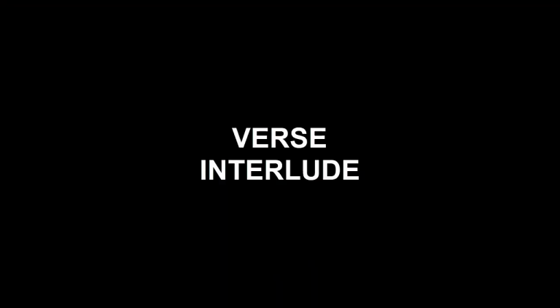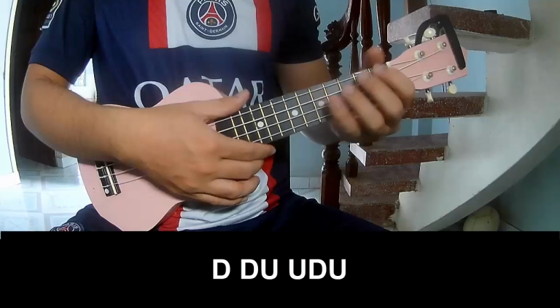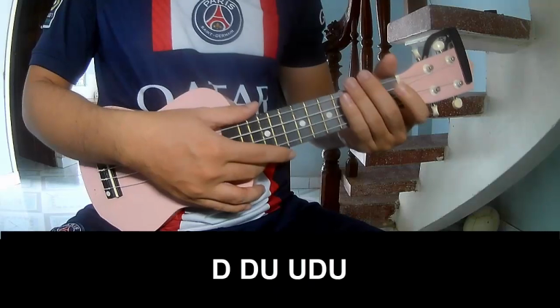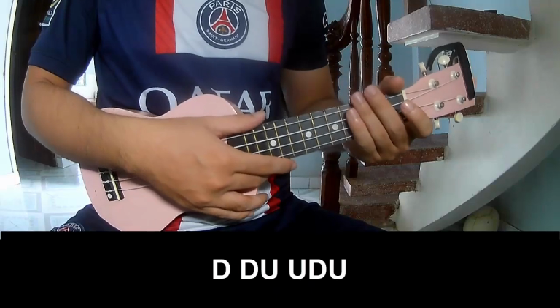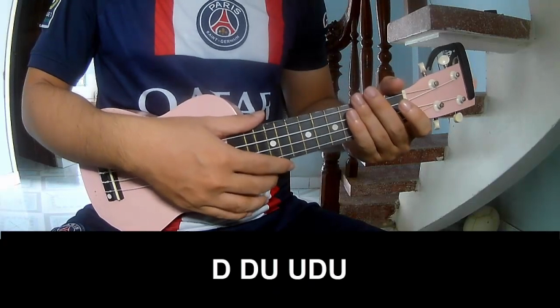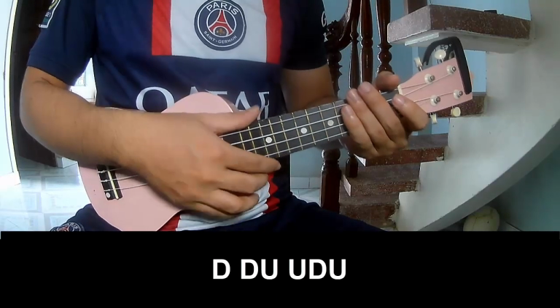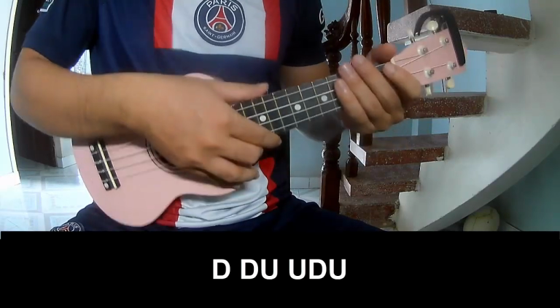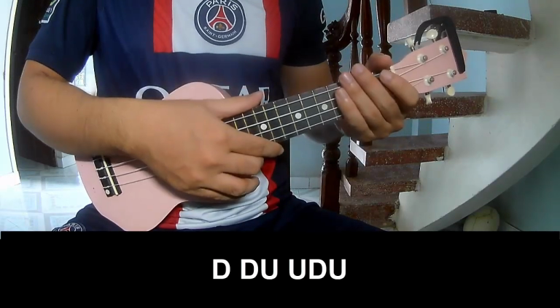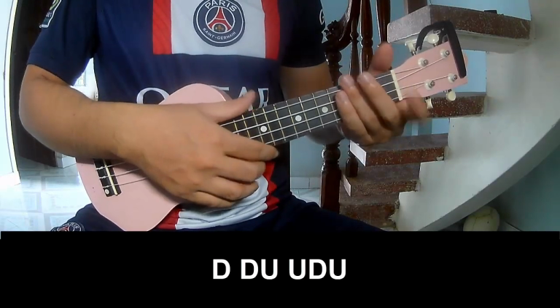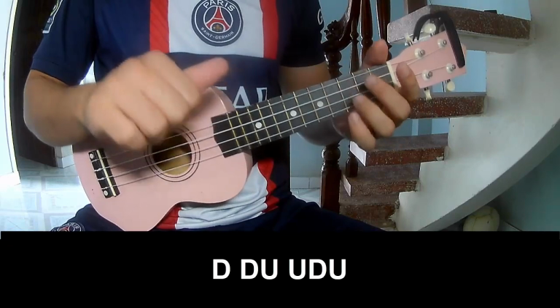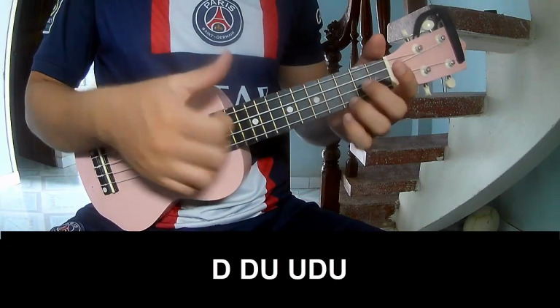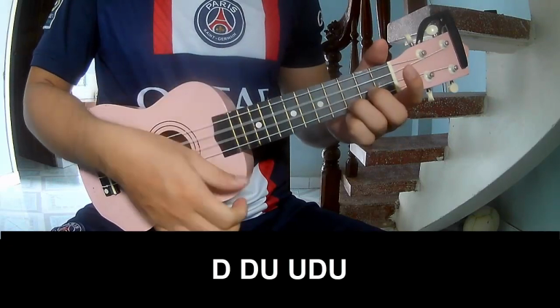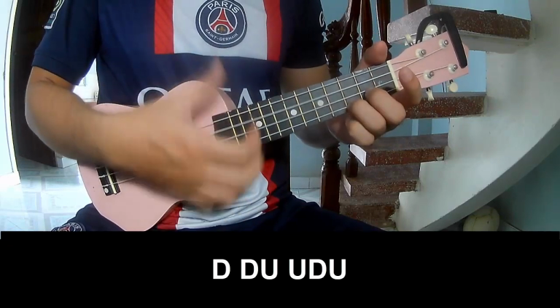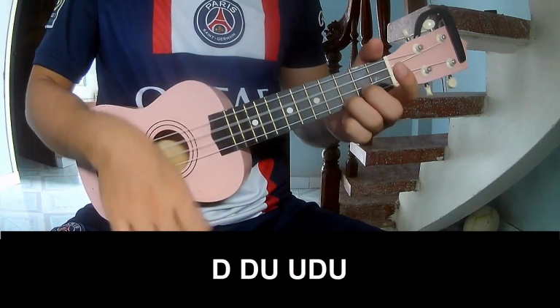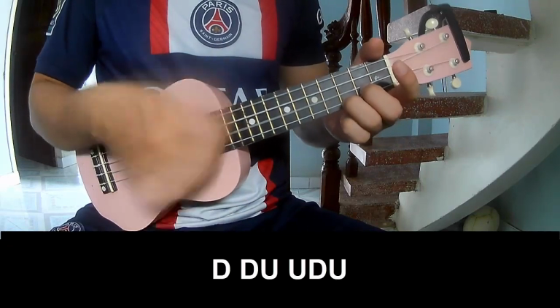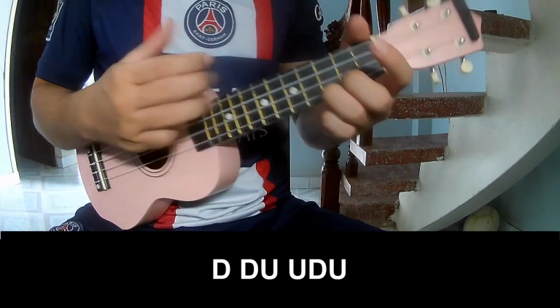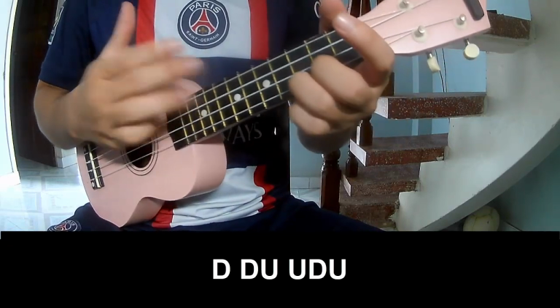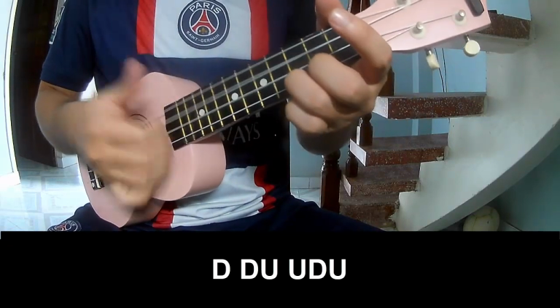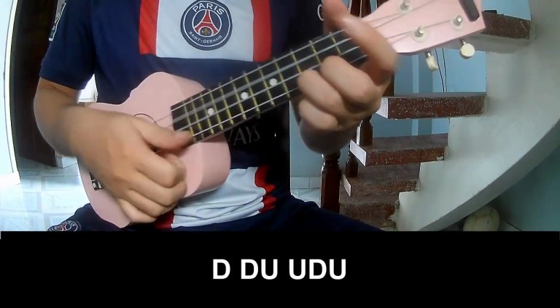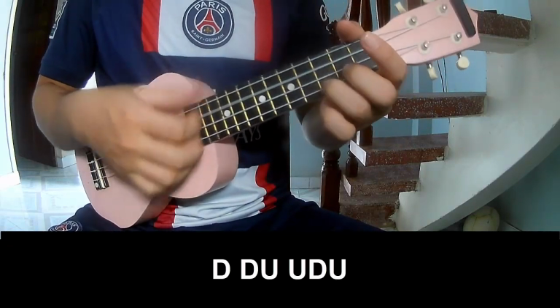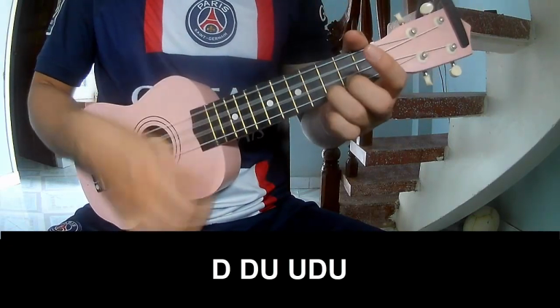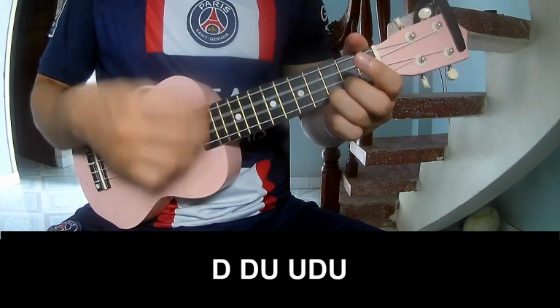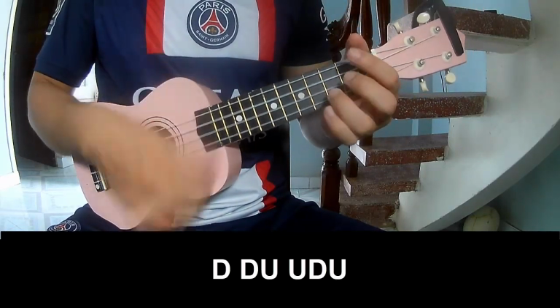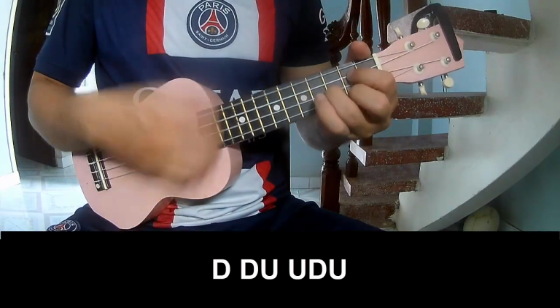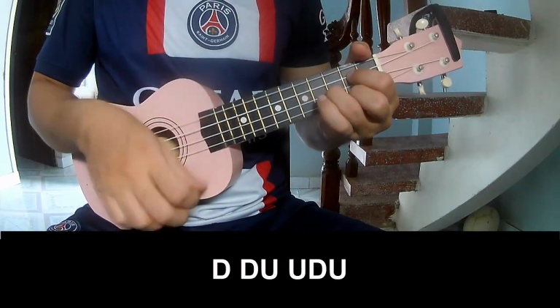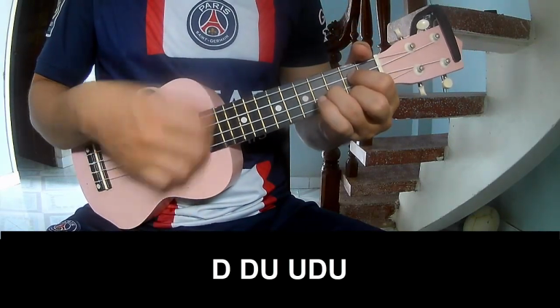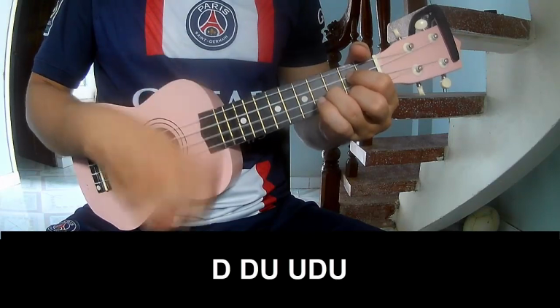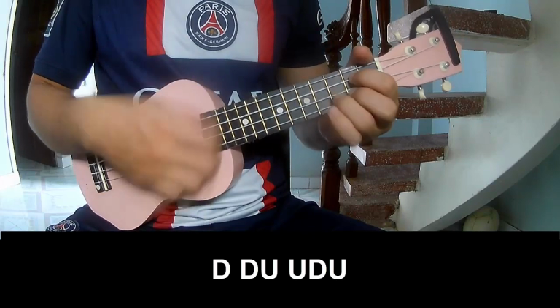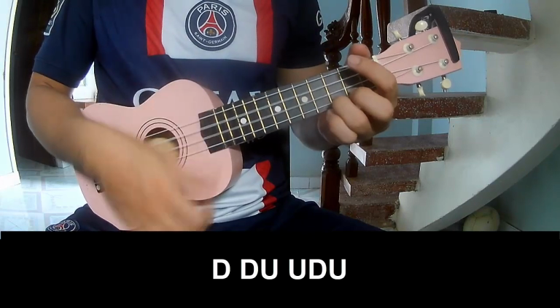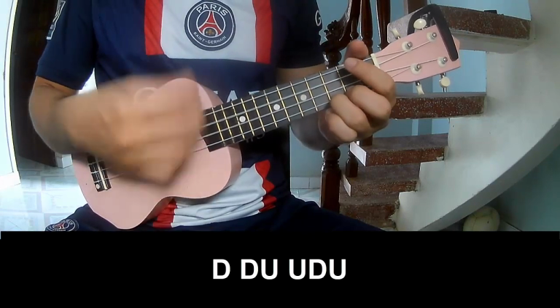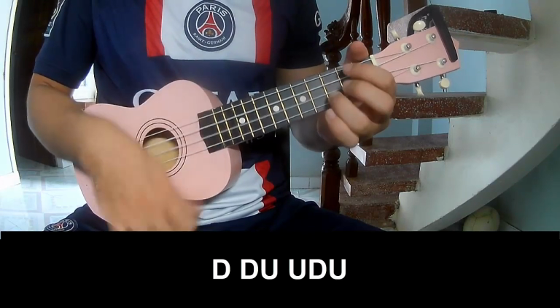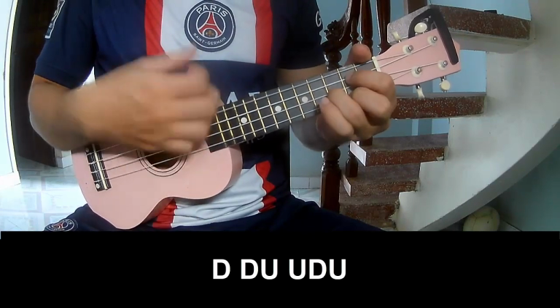For the verse and interlude, we play: down, down, up, up, down, down, down, up, up, down, down, up.